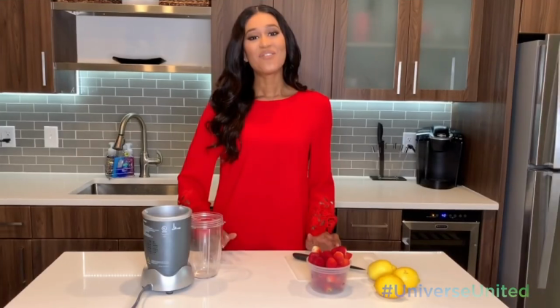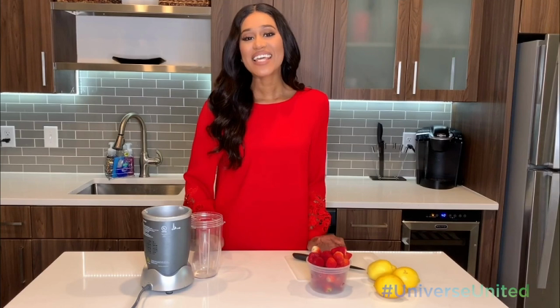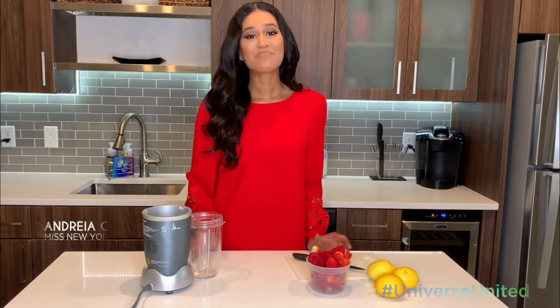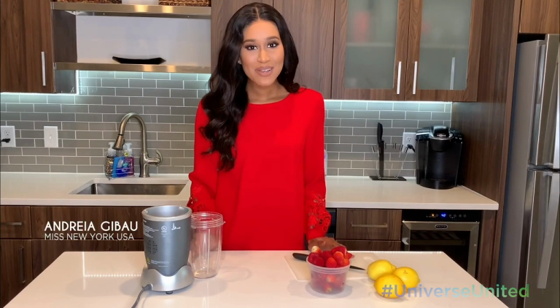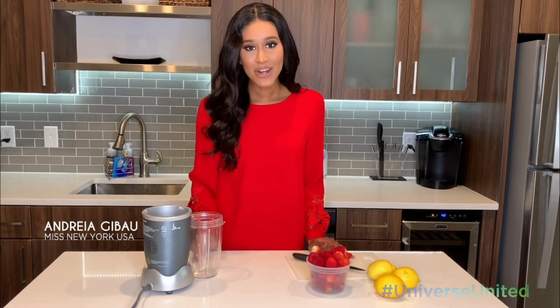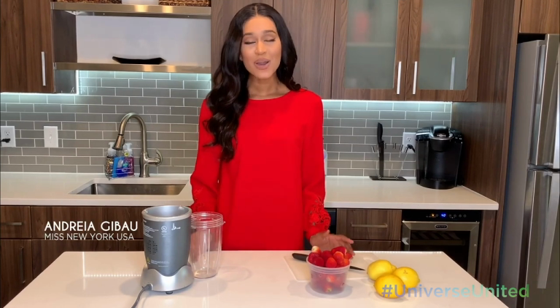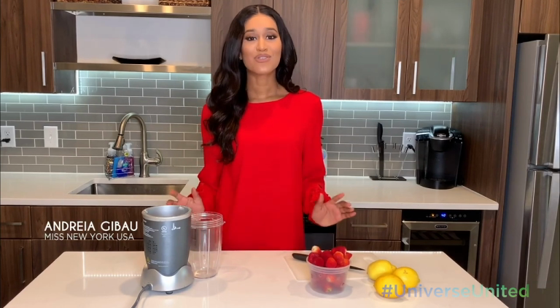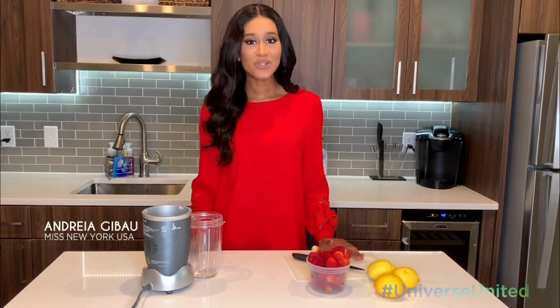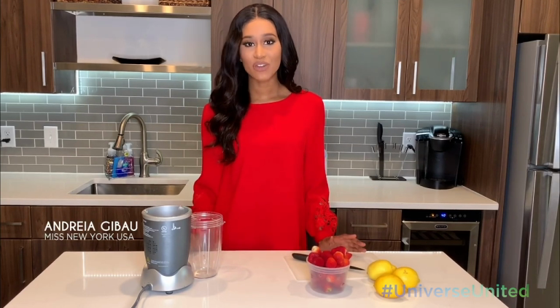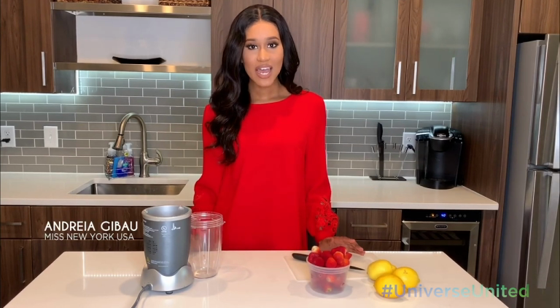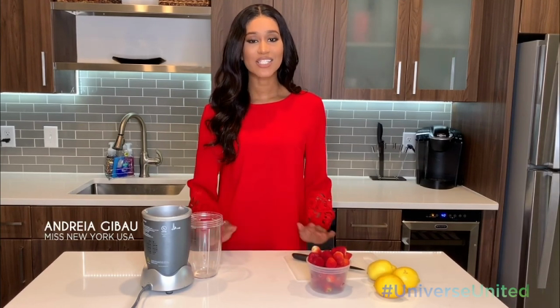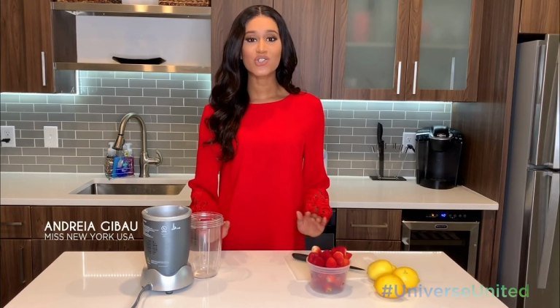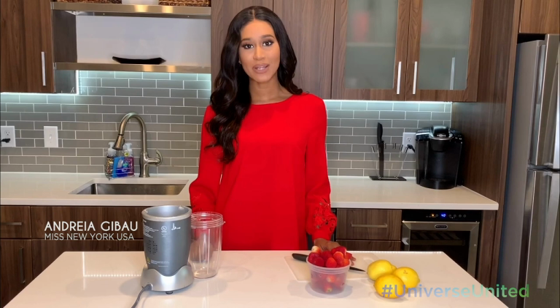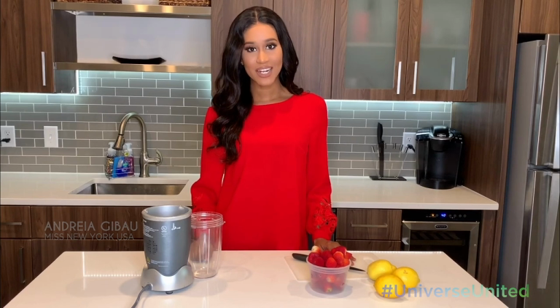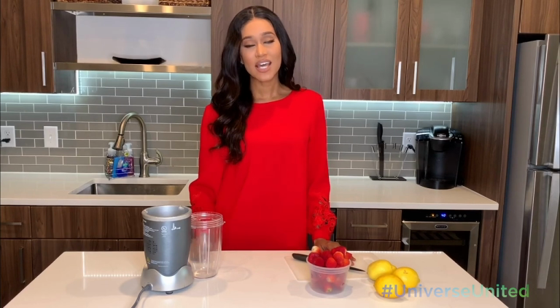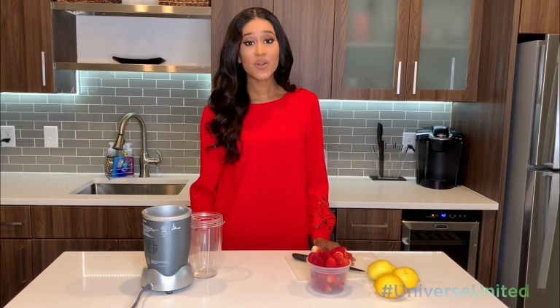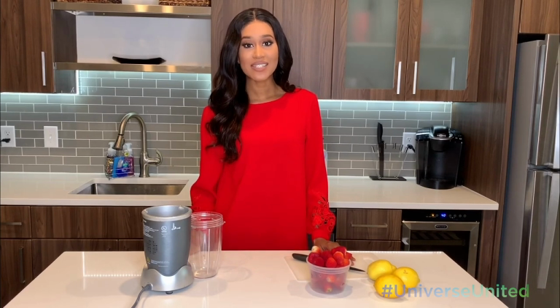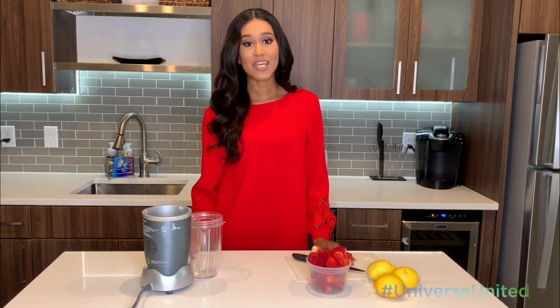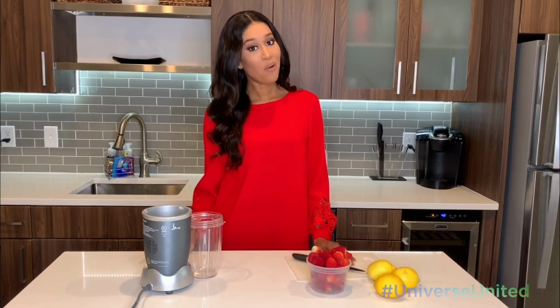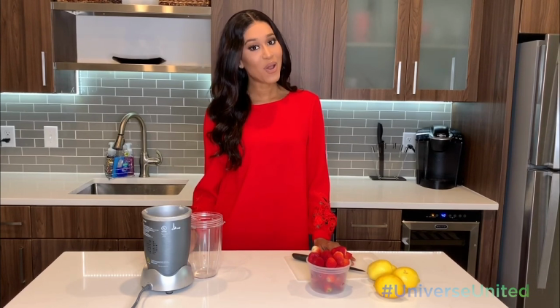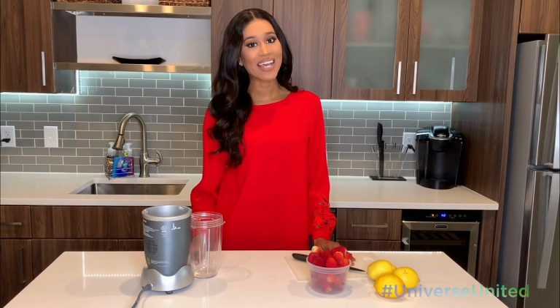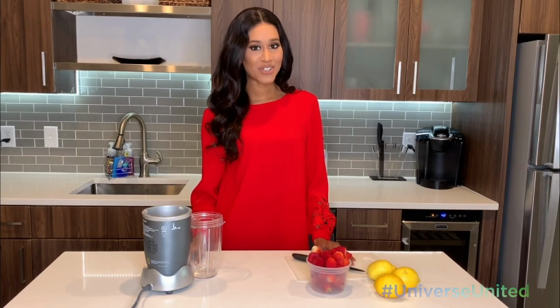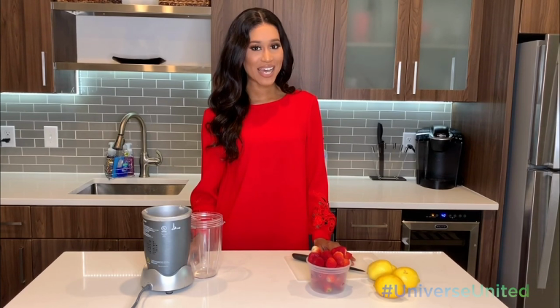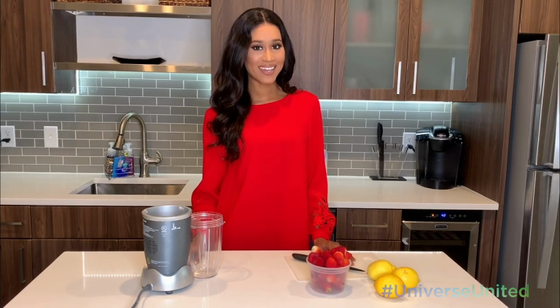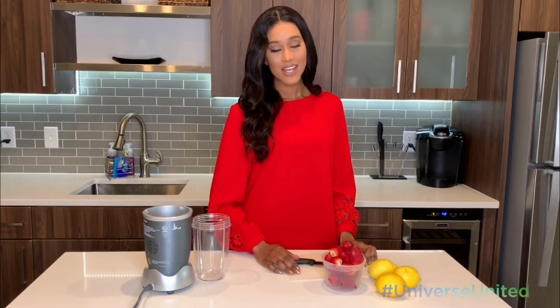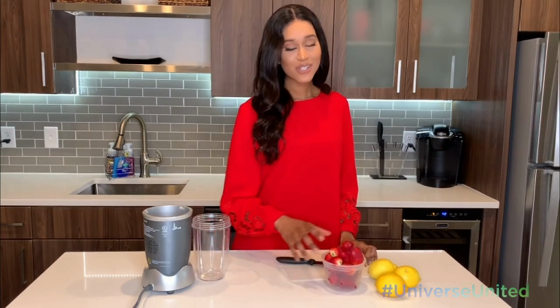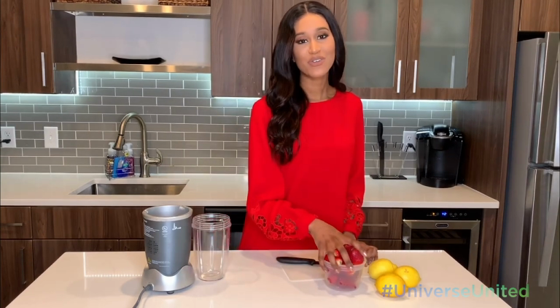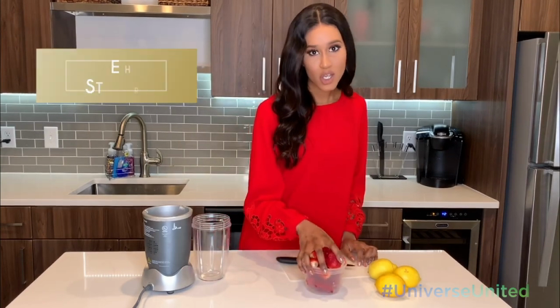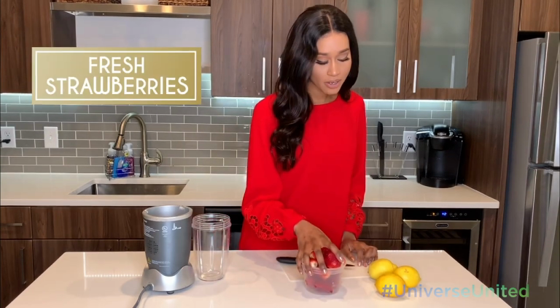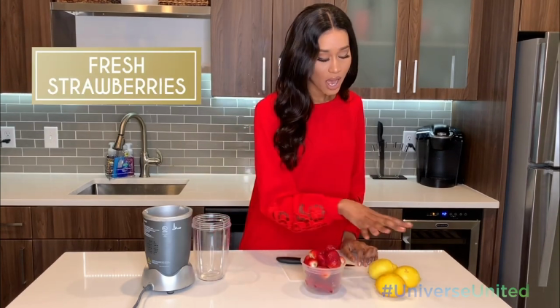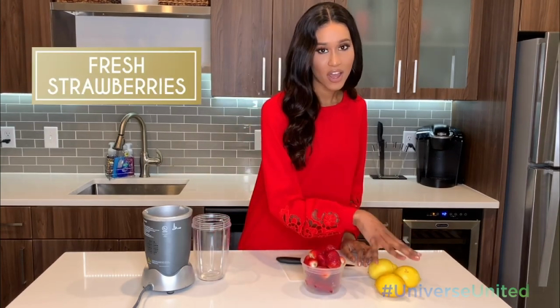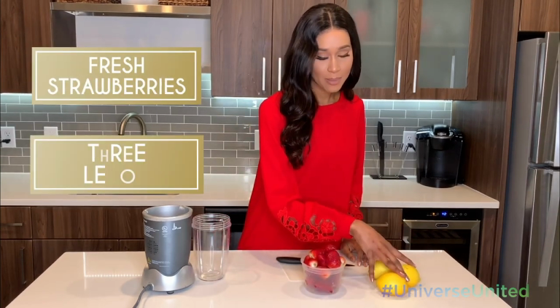One of the things that reminds me of summer and always makes me feel so good and re-energized is a good strawberry lemonade. That's actually one of the things I've been making a lot while I've been home, and I'm gonna show you guys how to make it. We'll start off with some fresh strawberries — I've got three lemons.